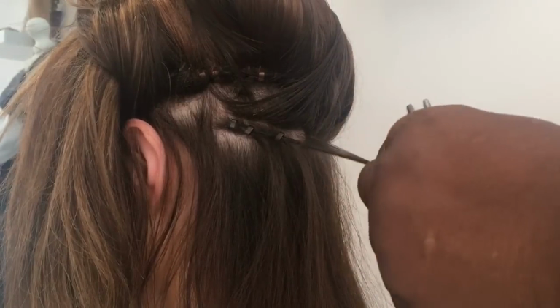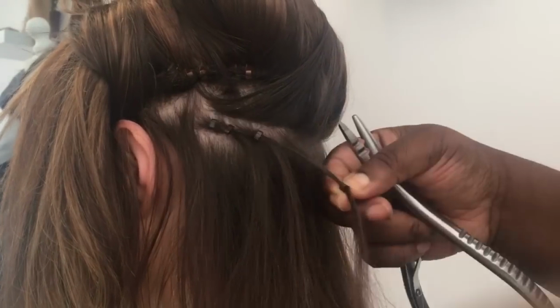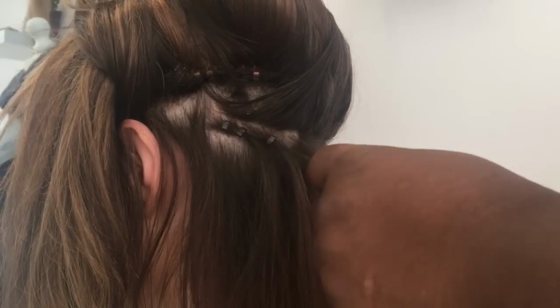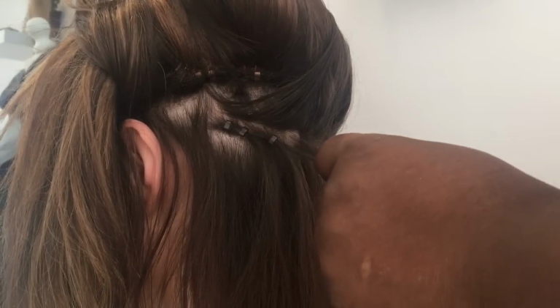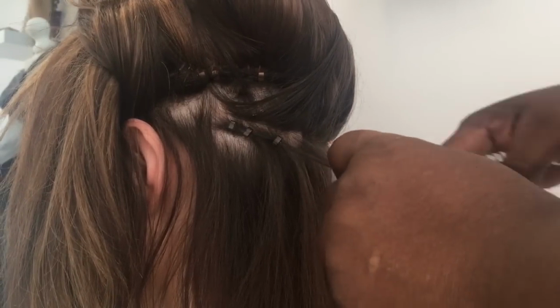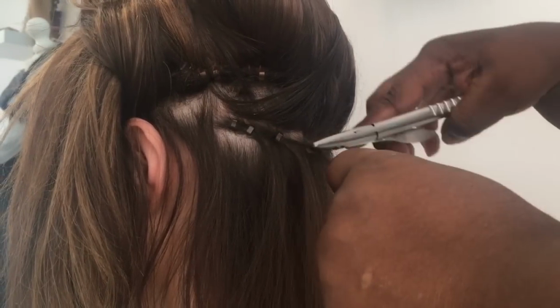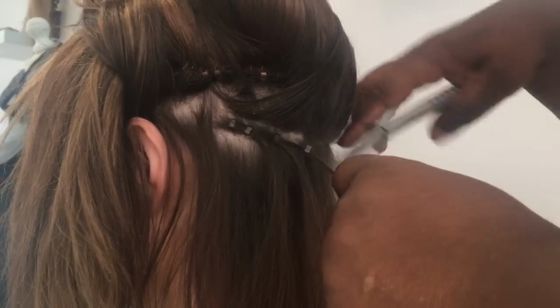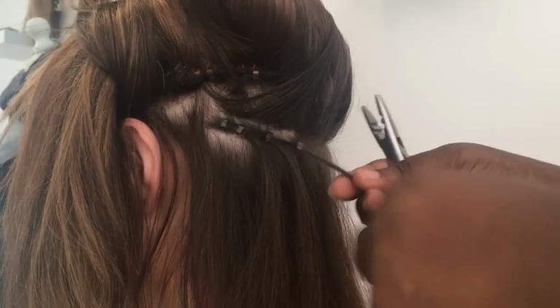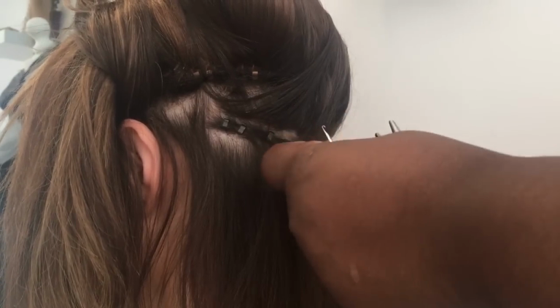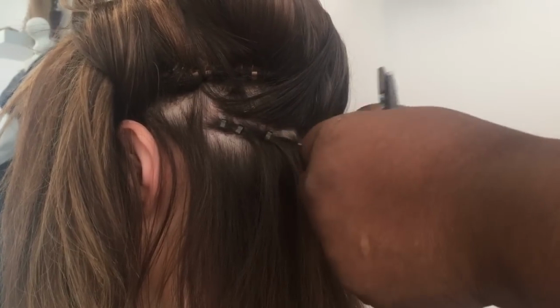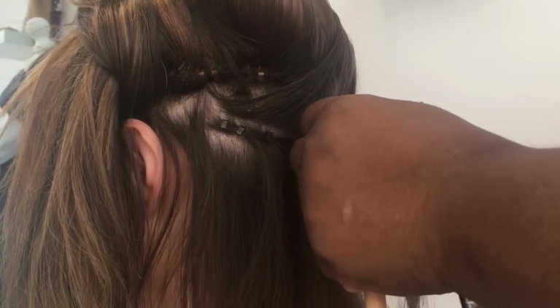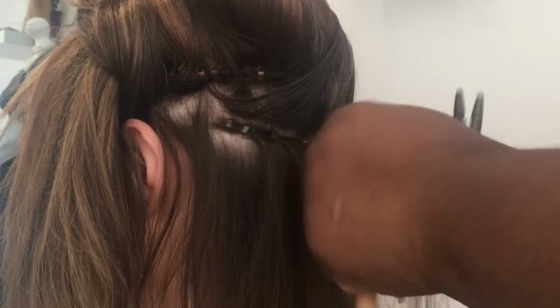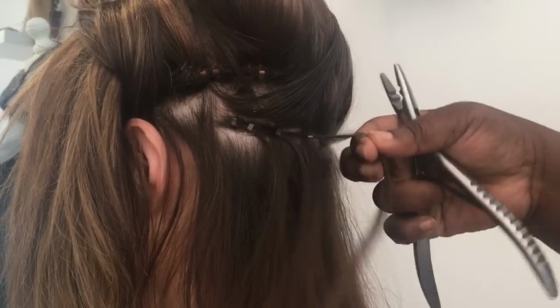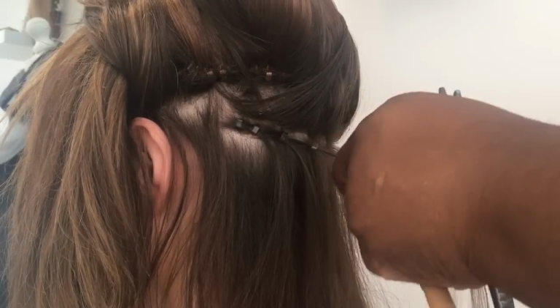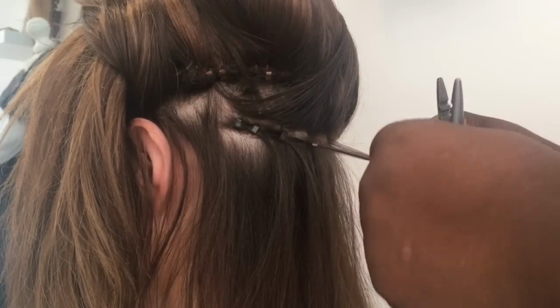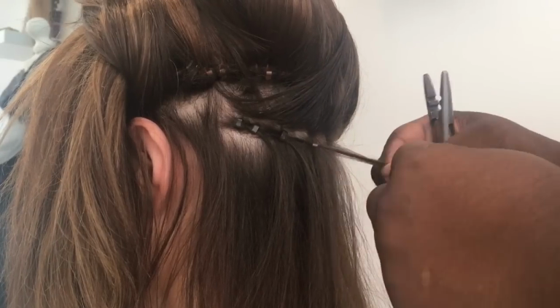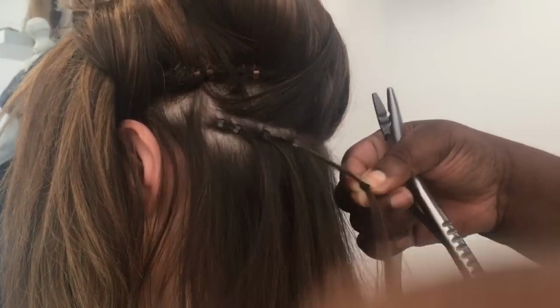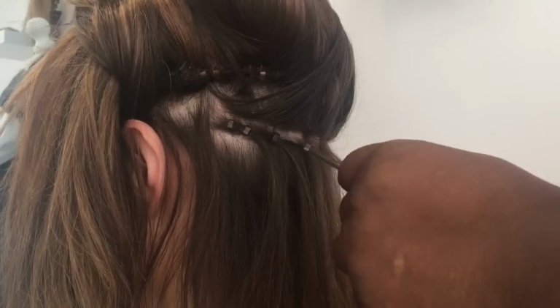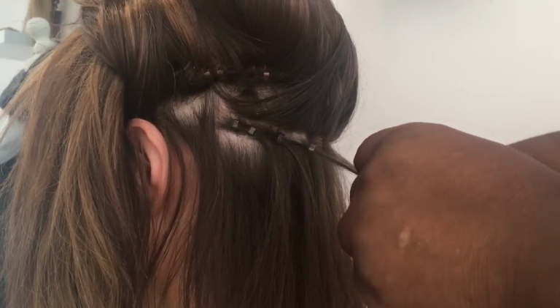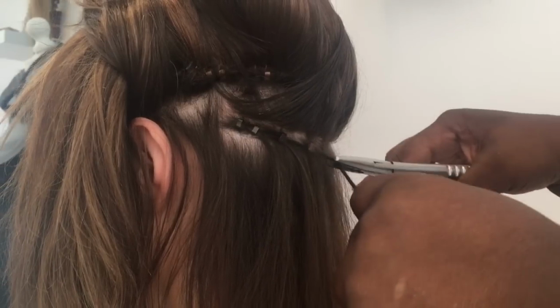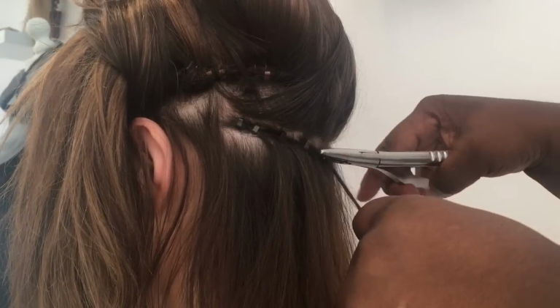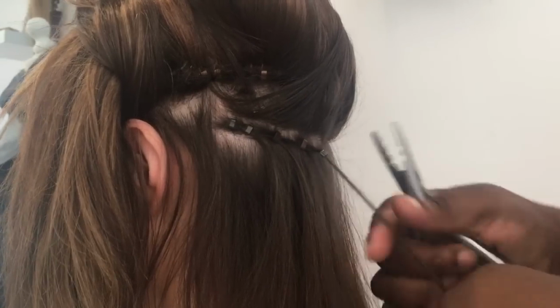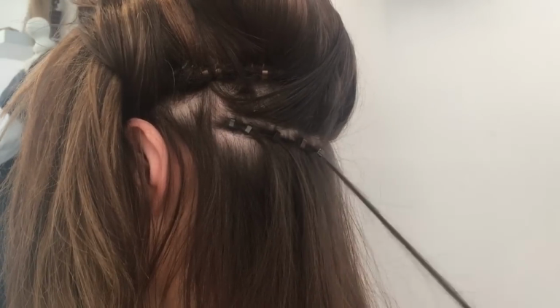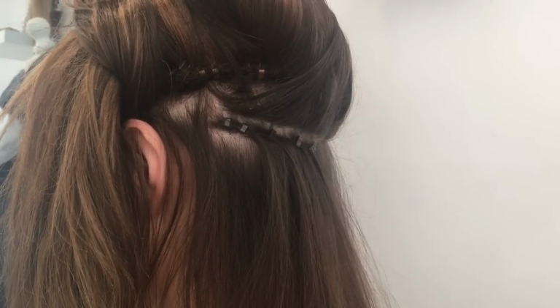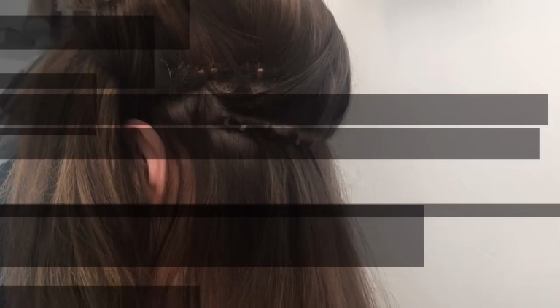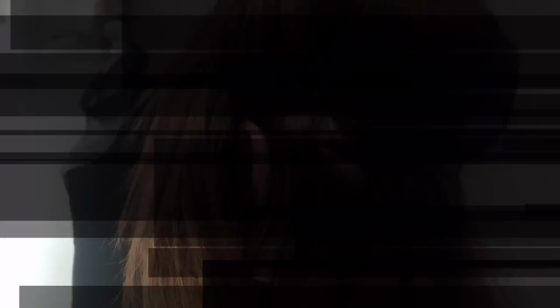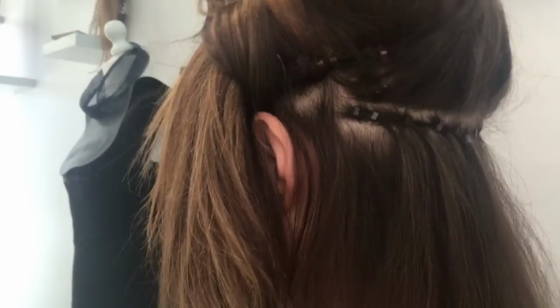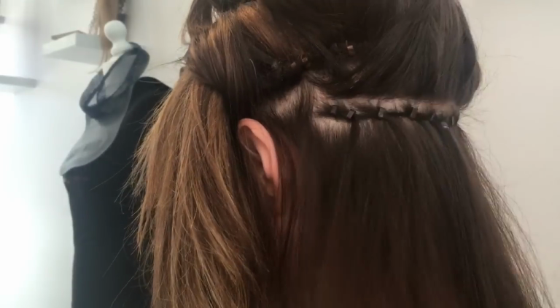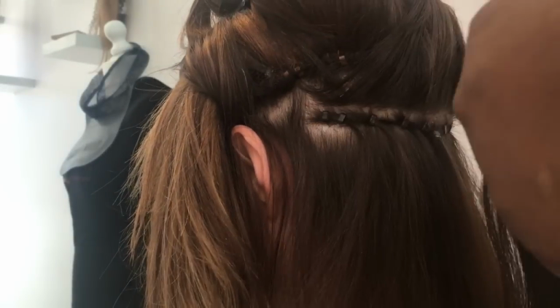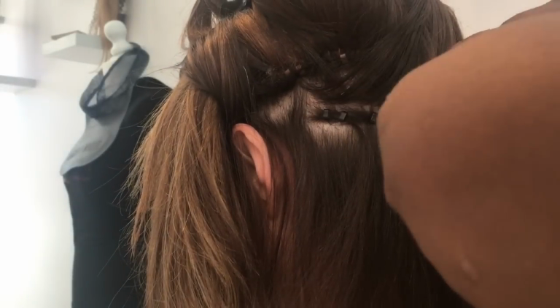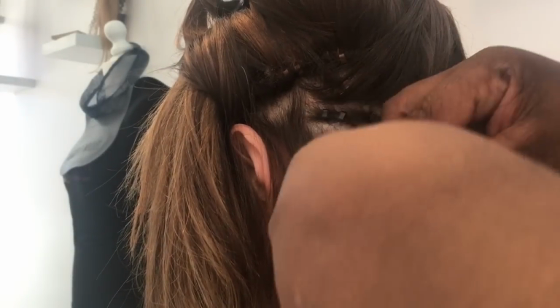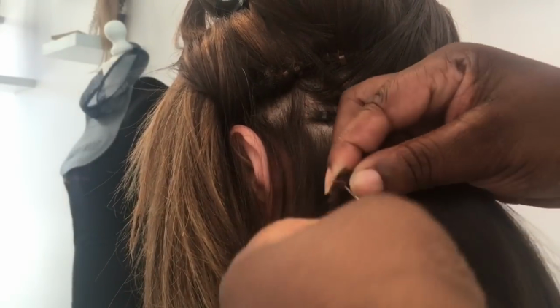To help the hair extensions last, as you can see I'm looping the client's natural hair into each bead, giving the illusion of a braid, and this helps the hair extensions last just that little bit longer.